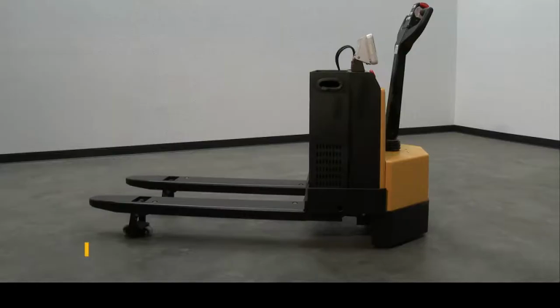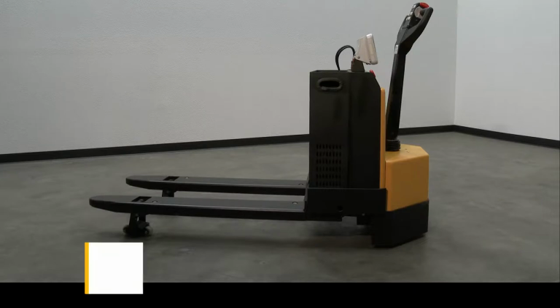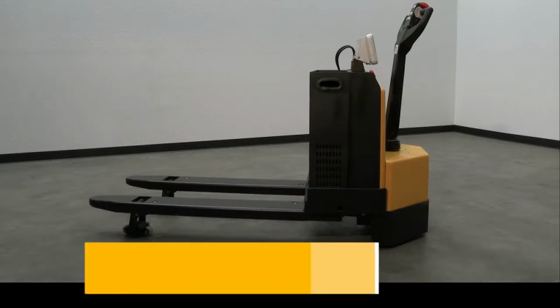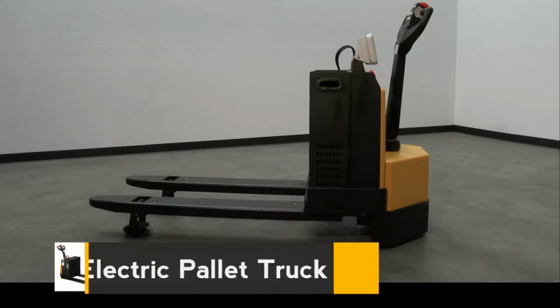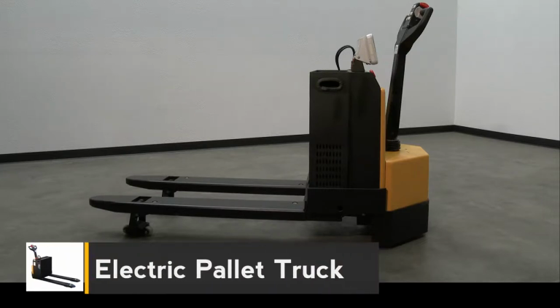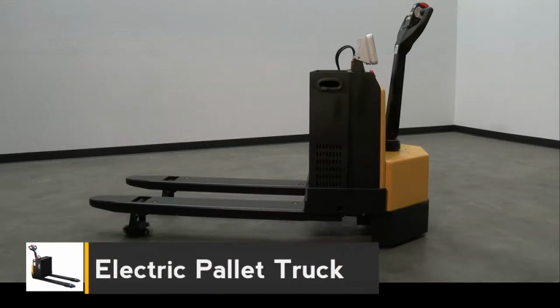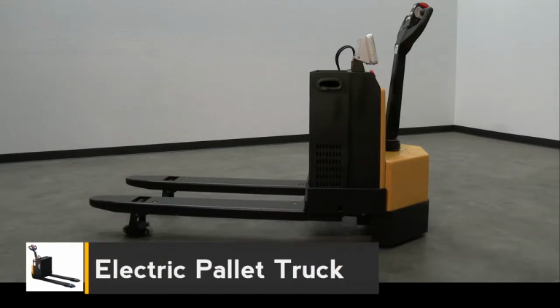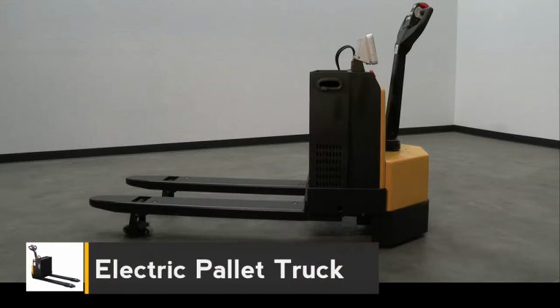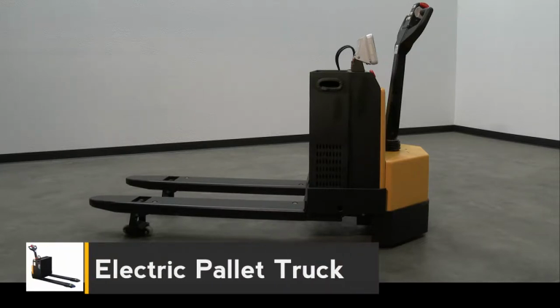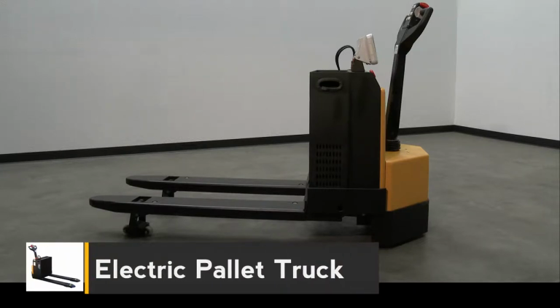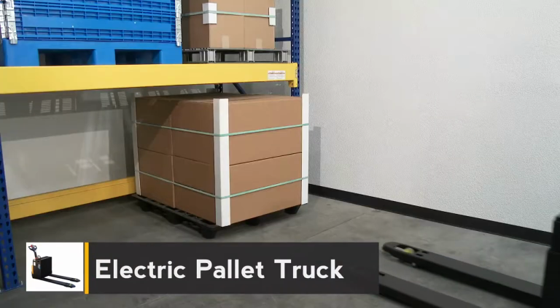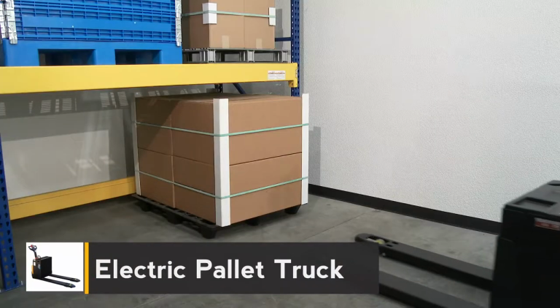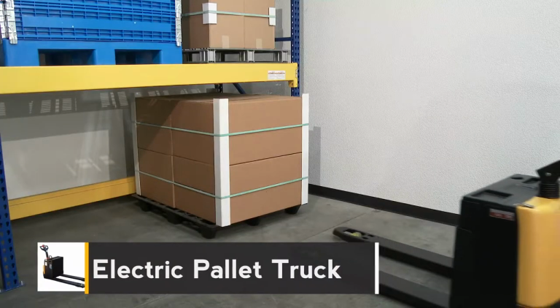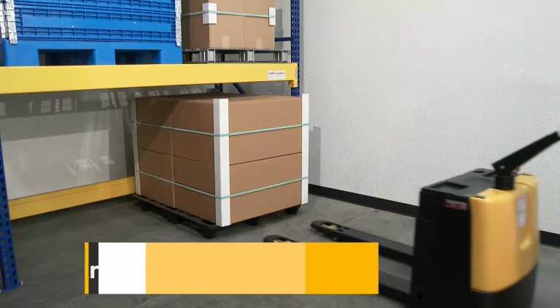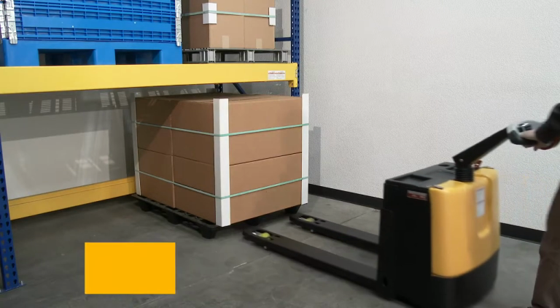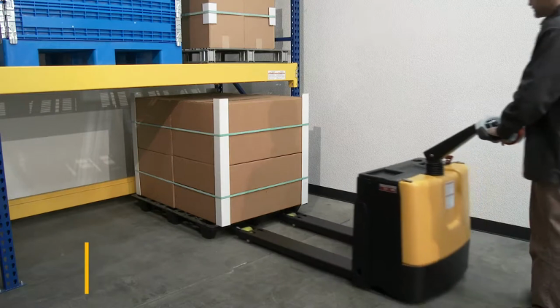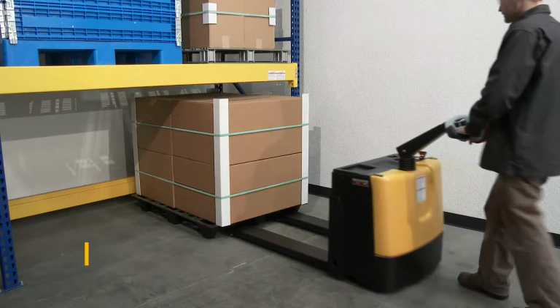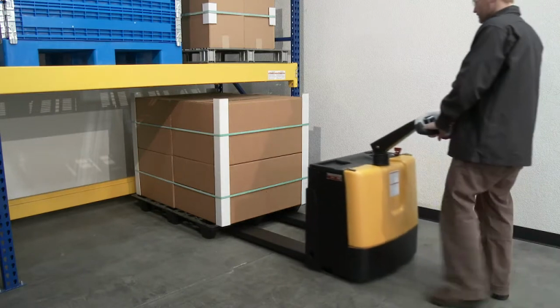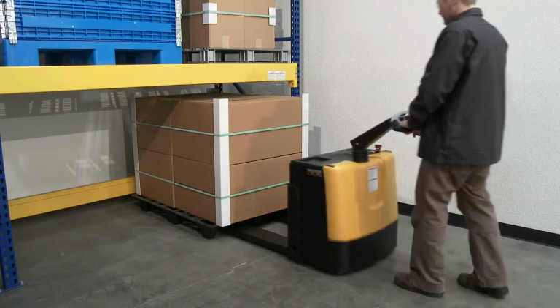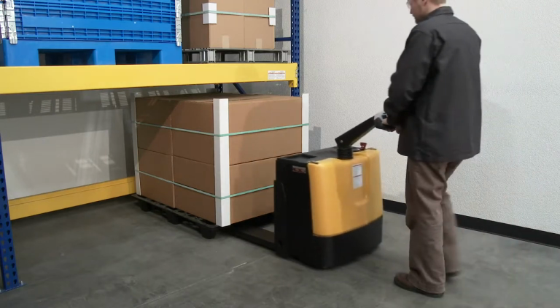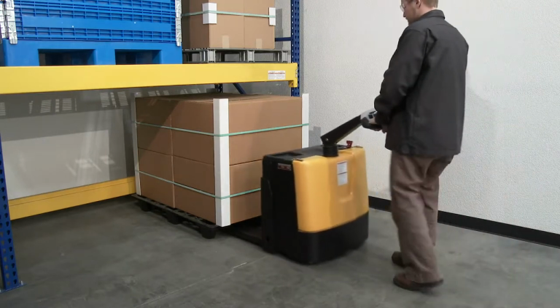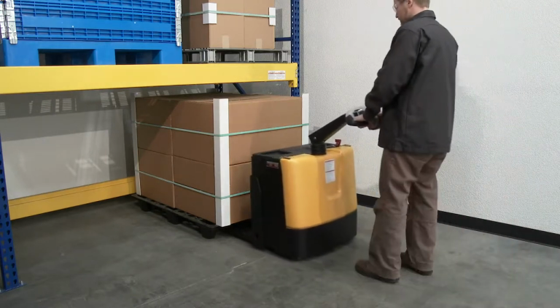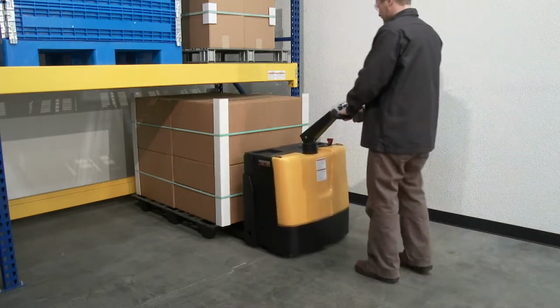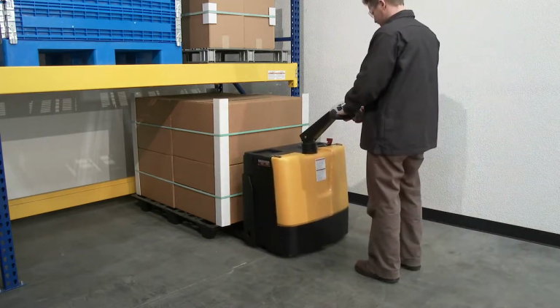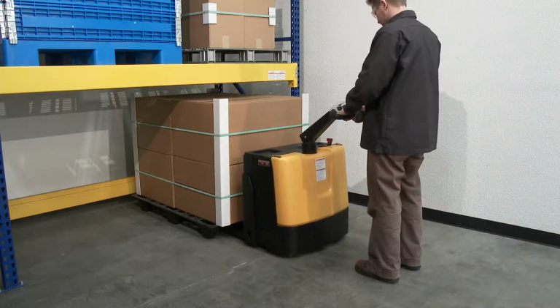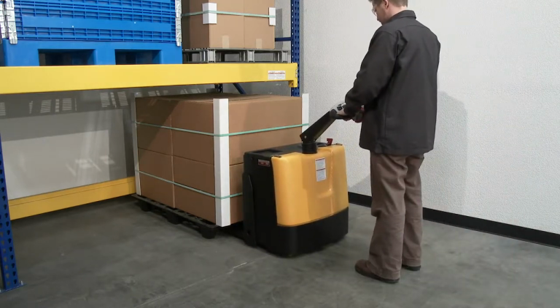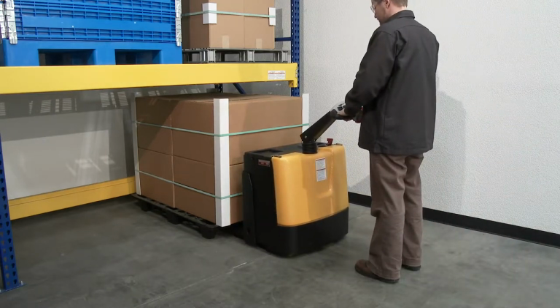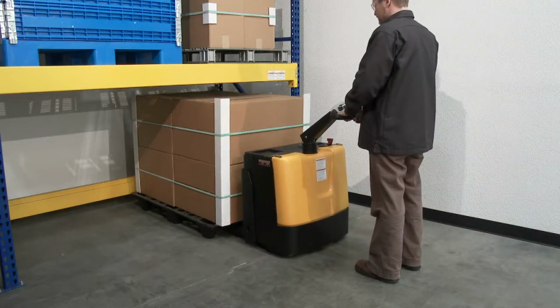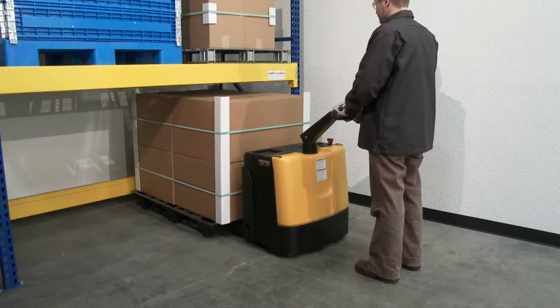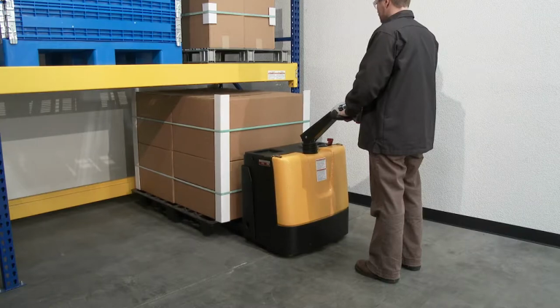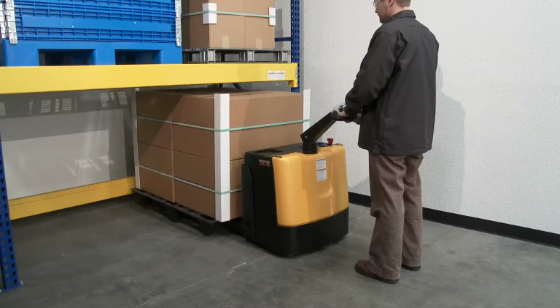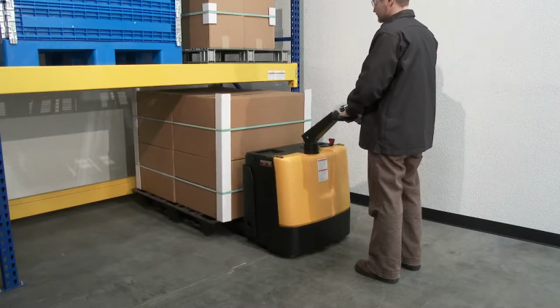For maneuvering skids and pallets, the fully powered electric pallet truck can handle the work. Raise and lower loads with a push of the button — it maneuvers loads in warehouses and trailers.